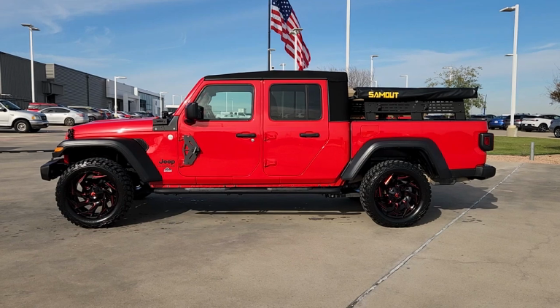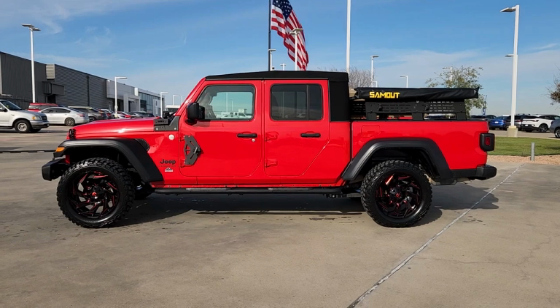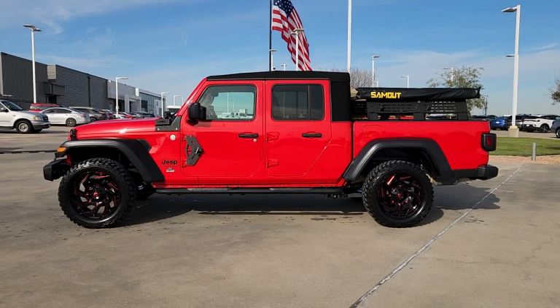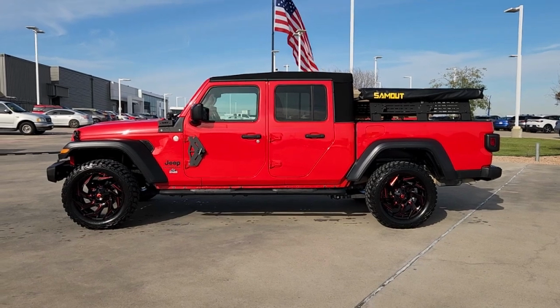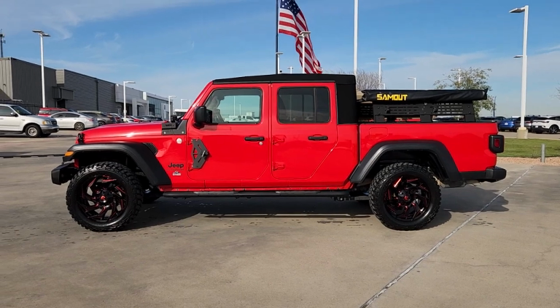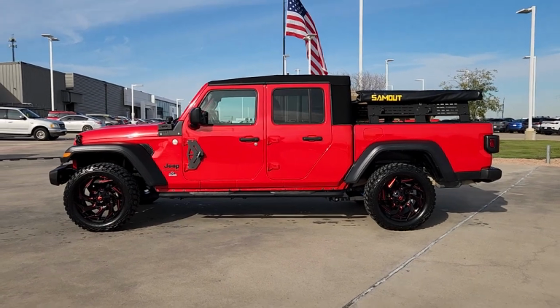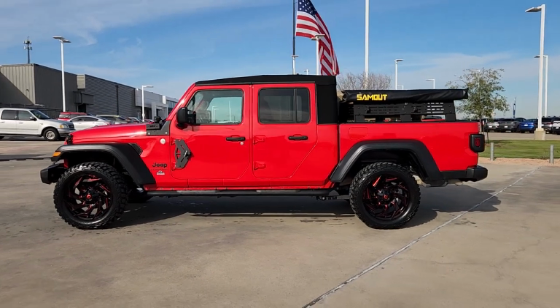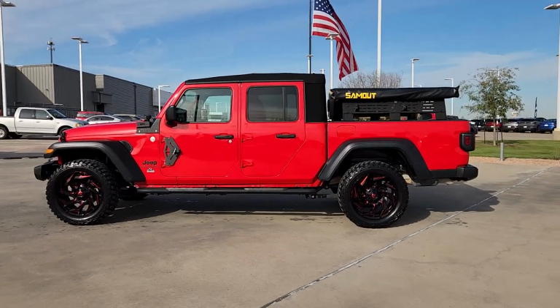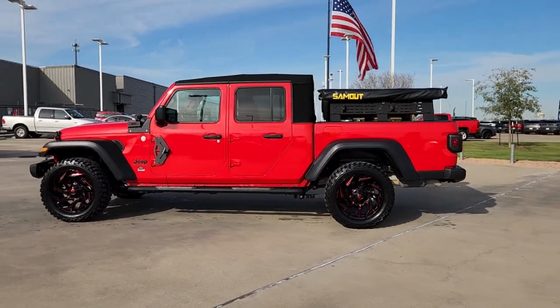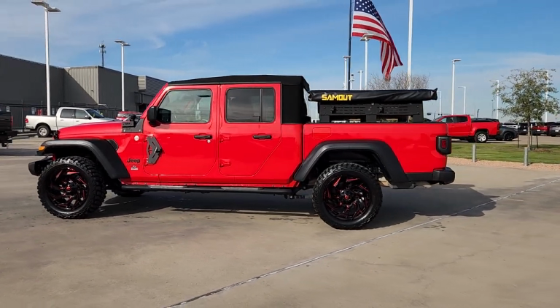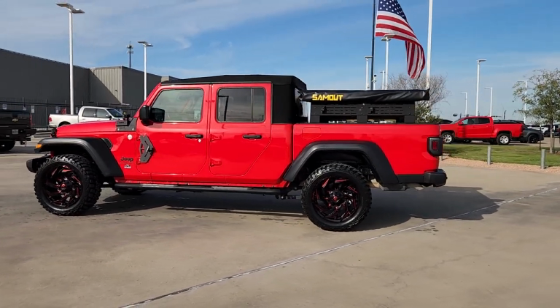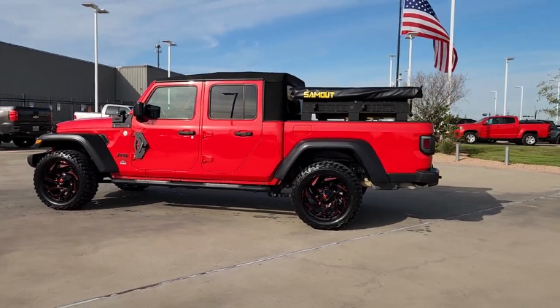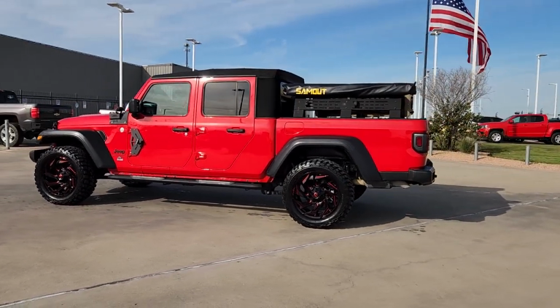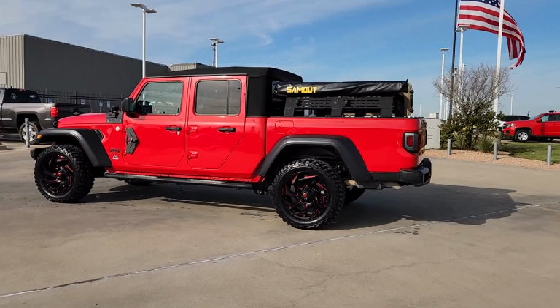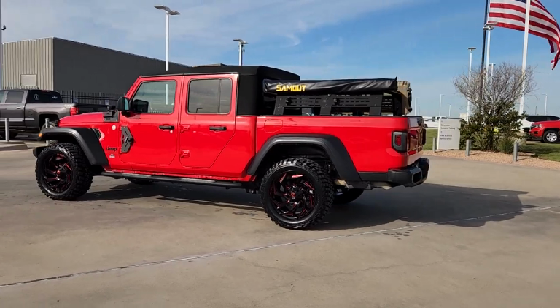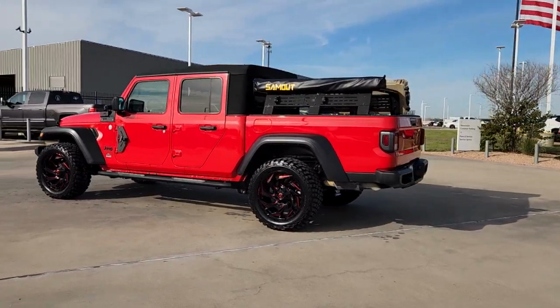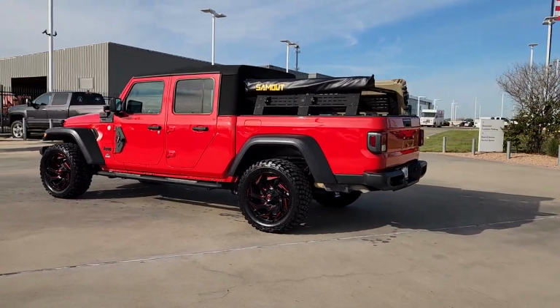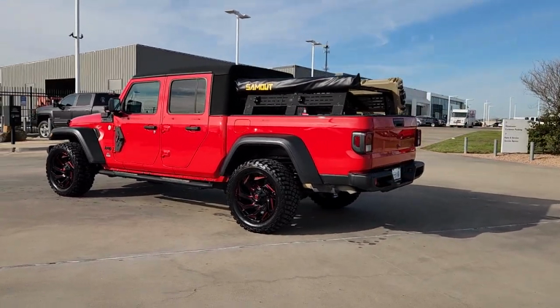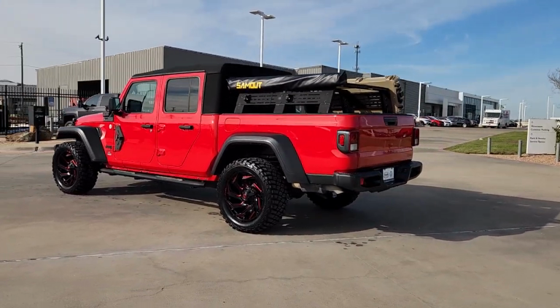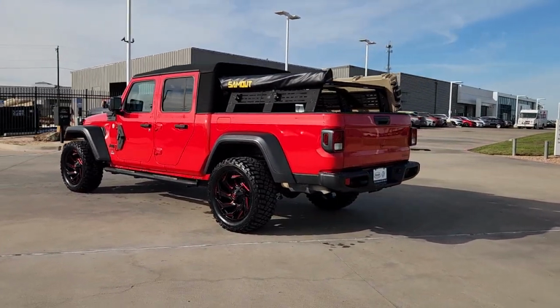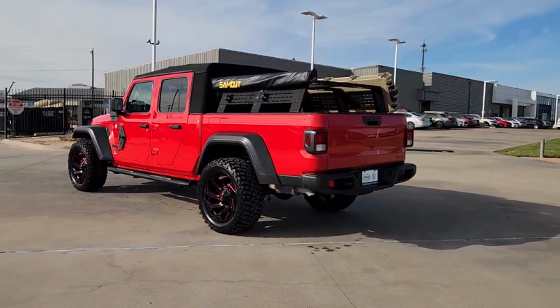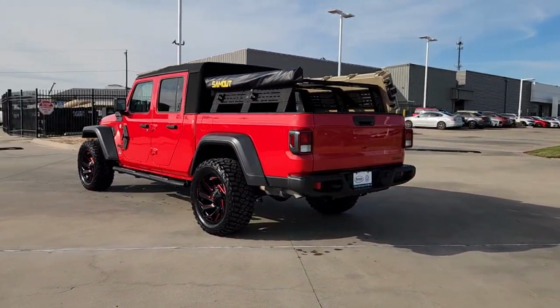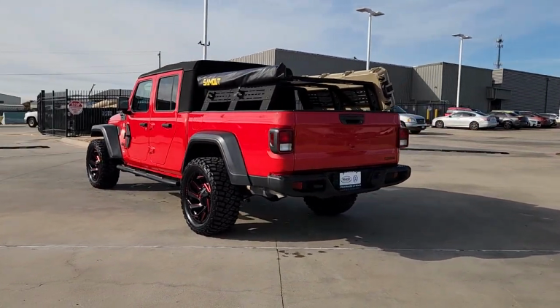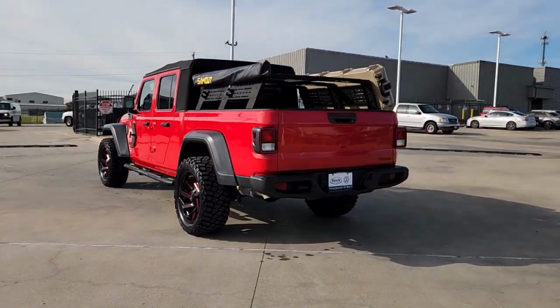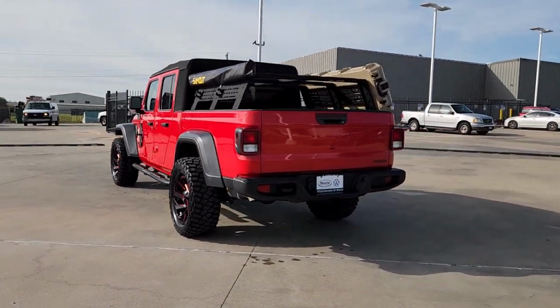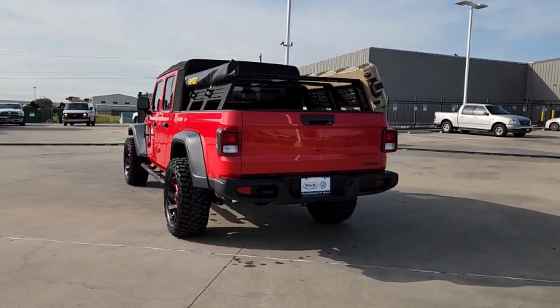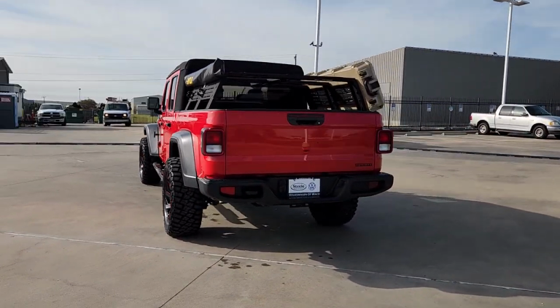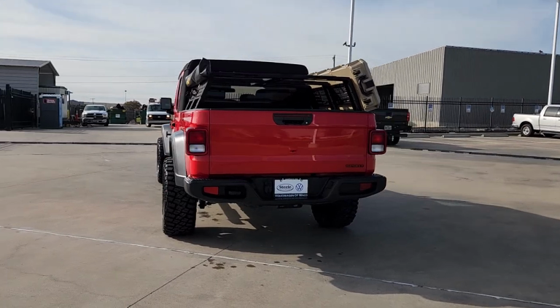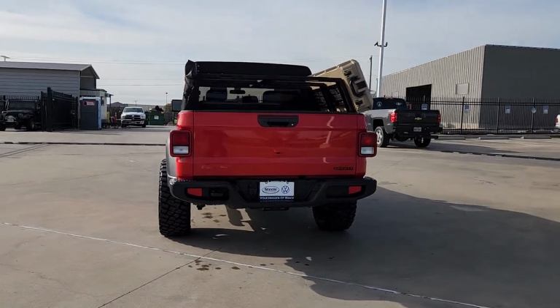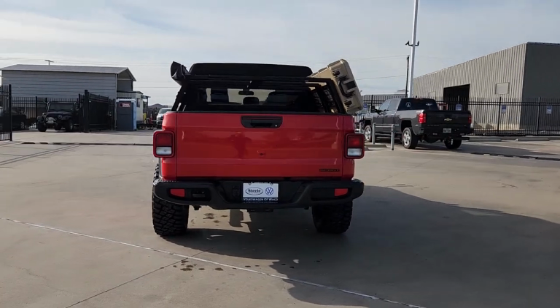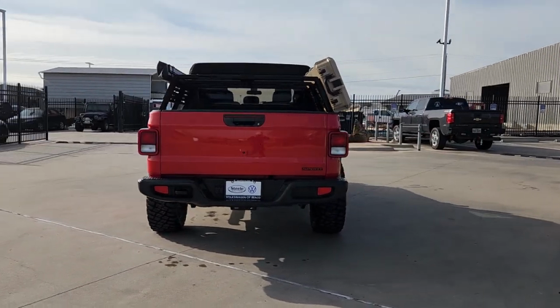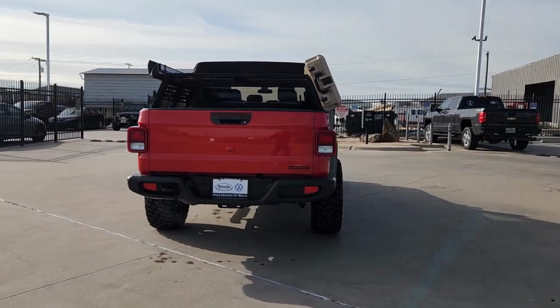Go home happy with the 2020 Jeep Gladiator. This vehicle is an outstanding buy with fewer than 30,000 miles on the odometer. Here's an off-roader's dream come true, the Gladiator.